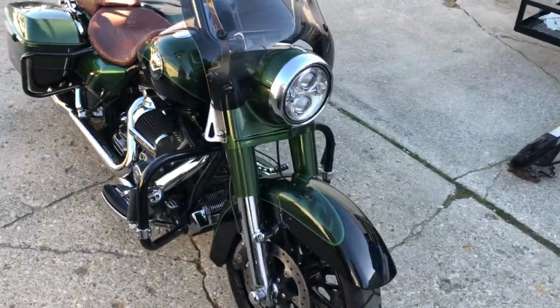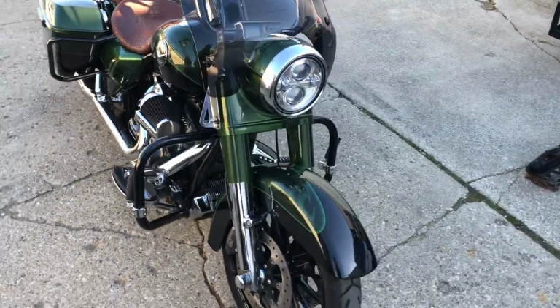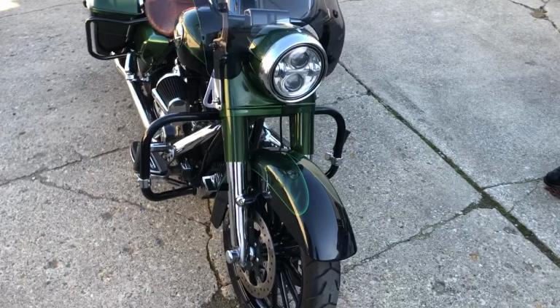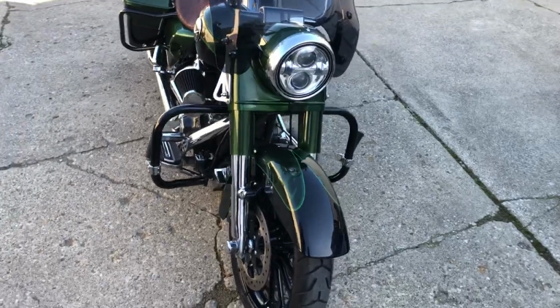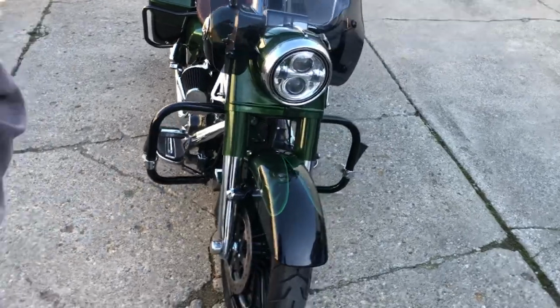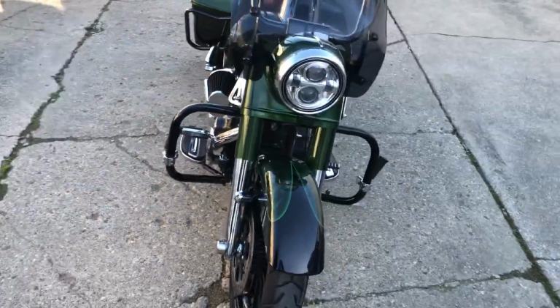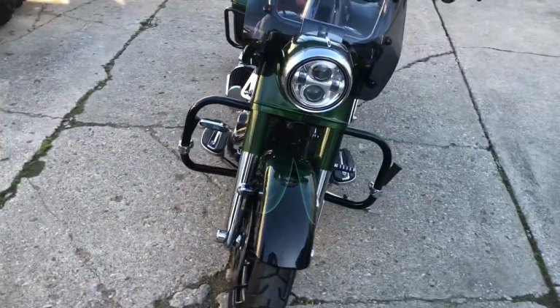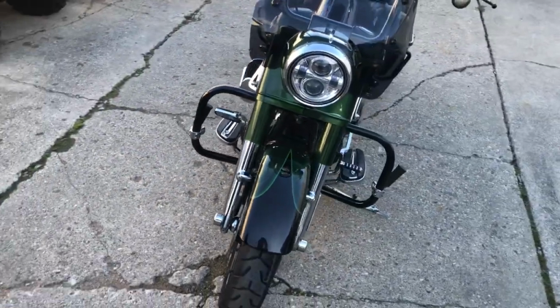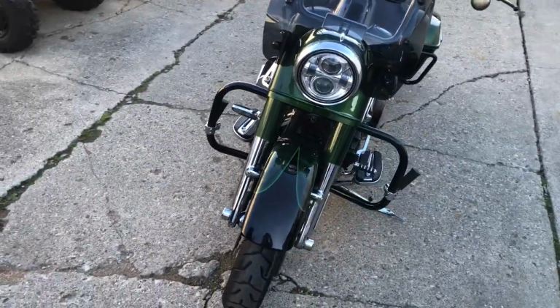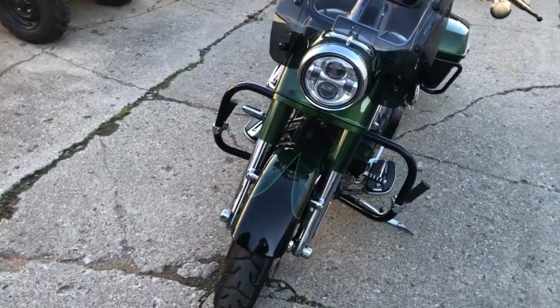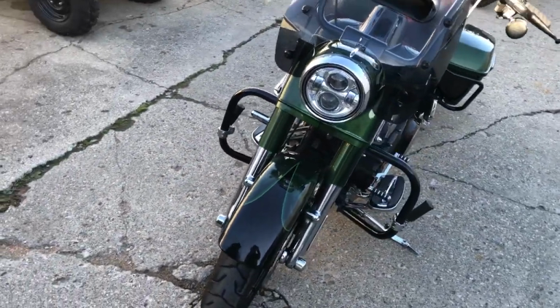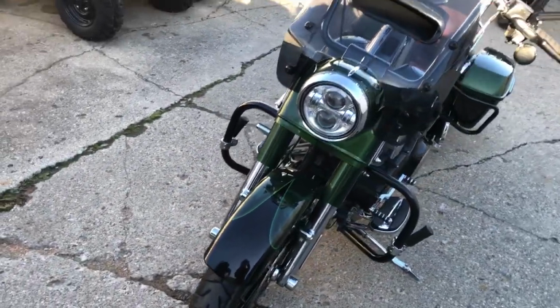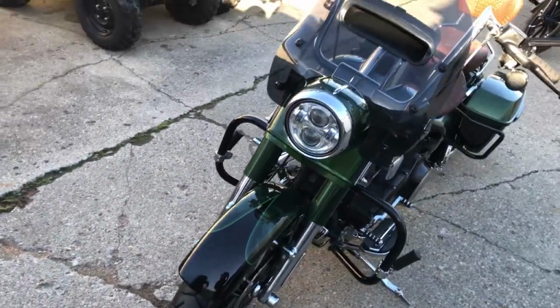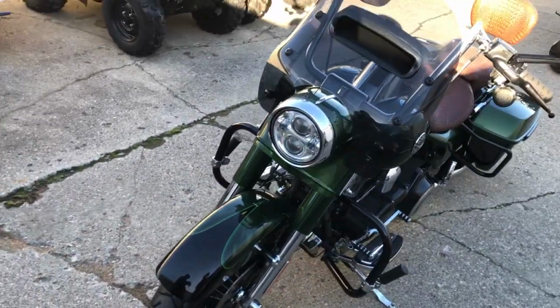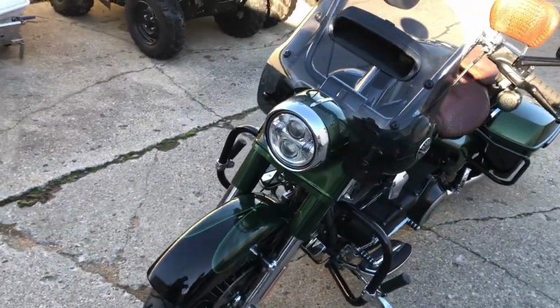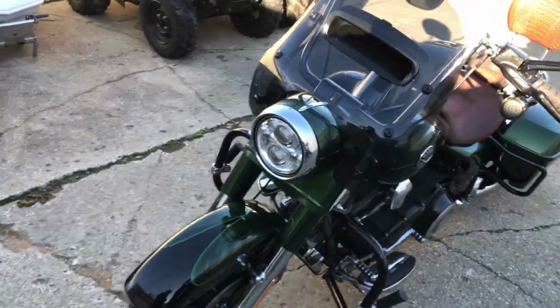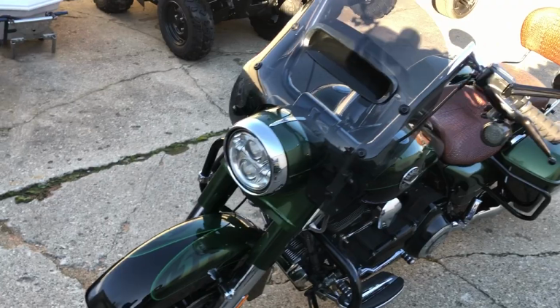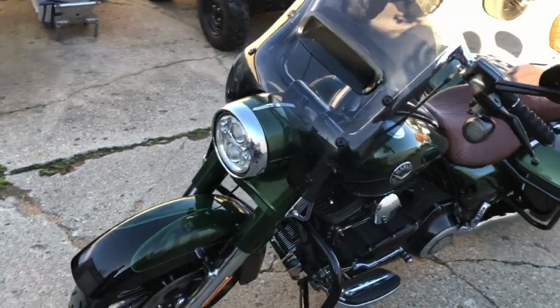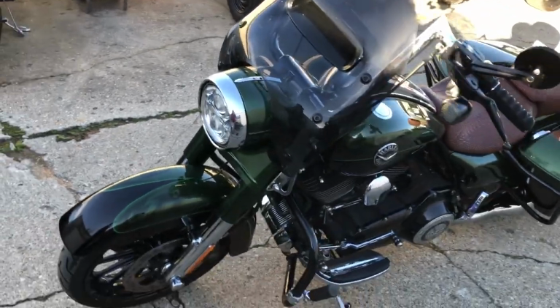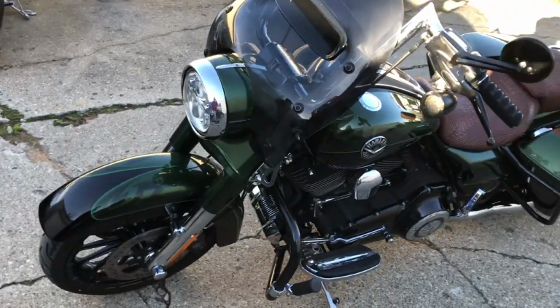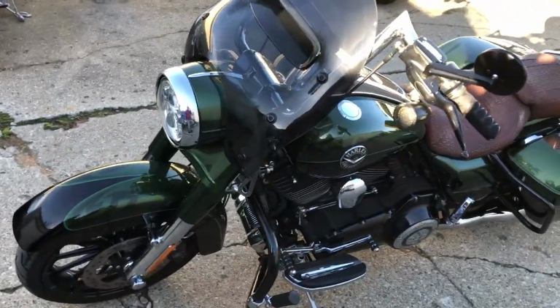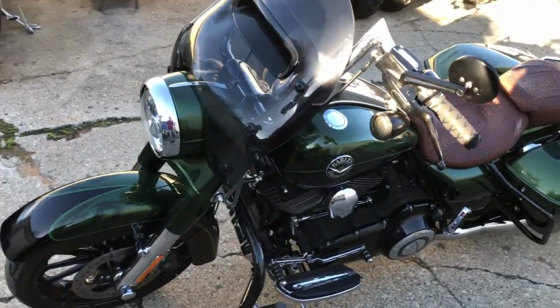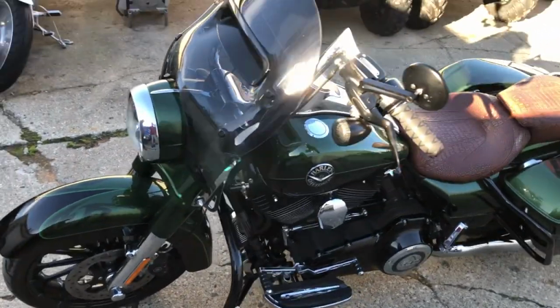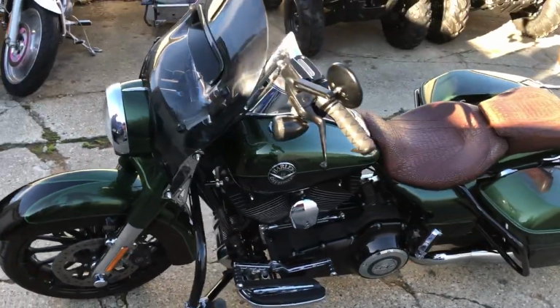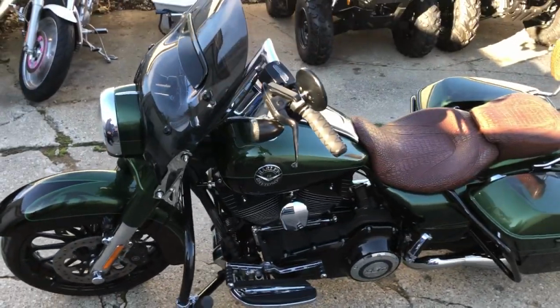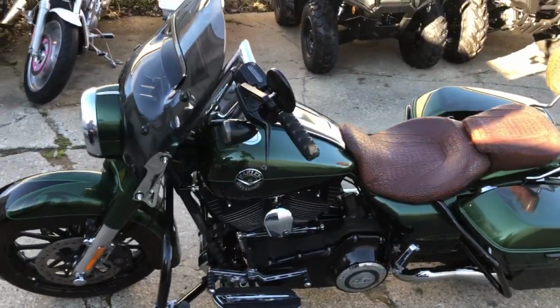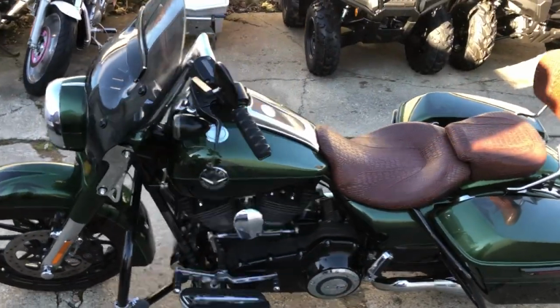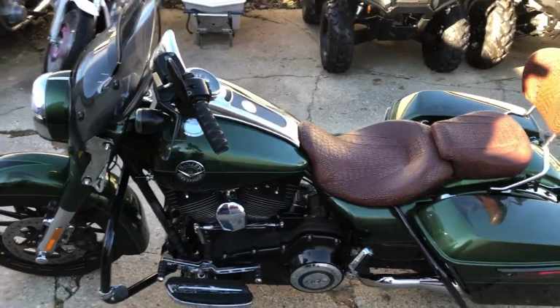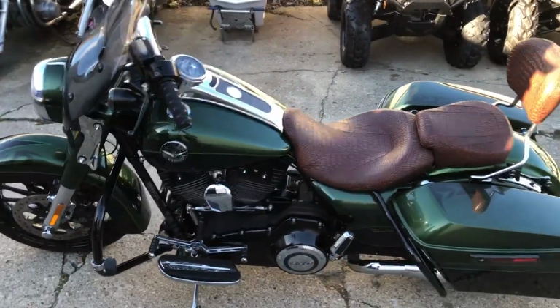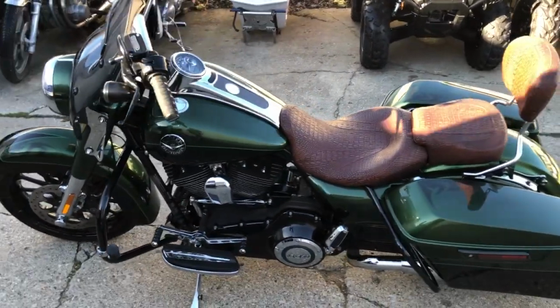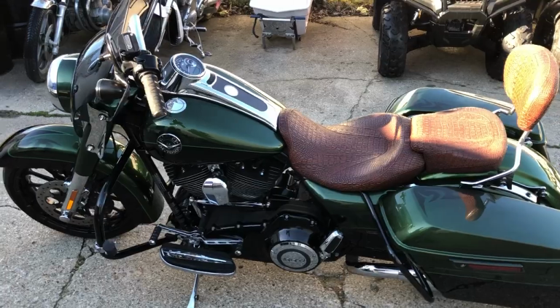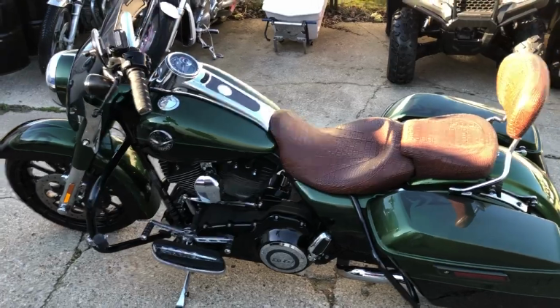Dual Vance and Hines exhaust and more guys — over $3,000 in extras on this one. Turns heads everywhere you go. Great bike for the money. Give us a call, we'll get it done: 810-648-9500.